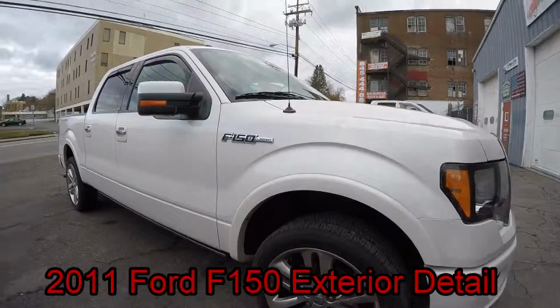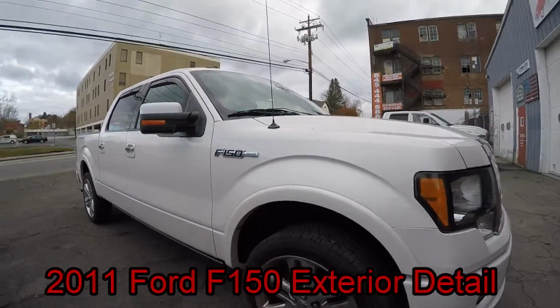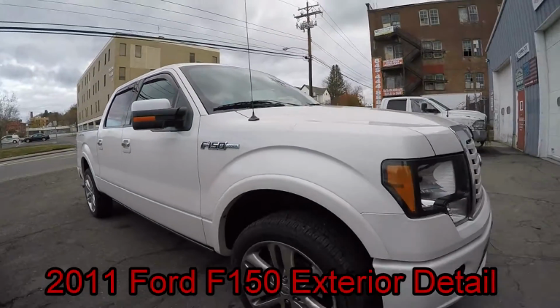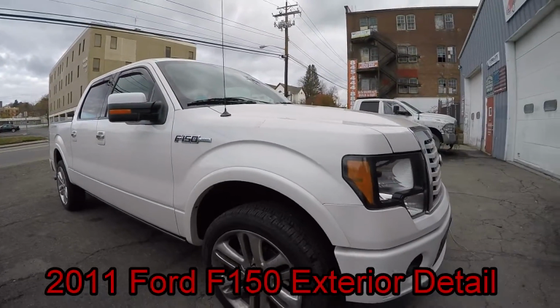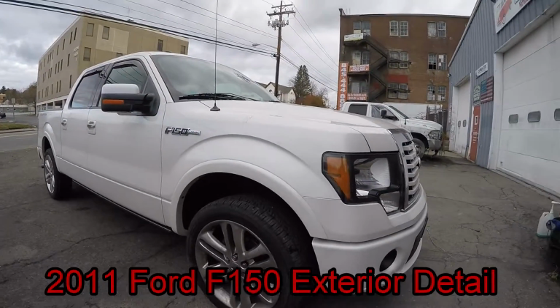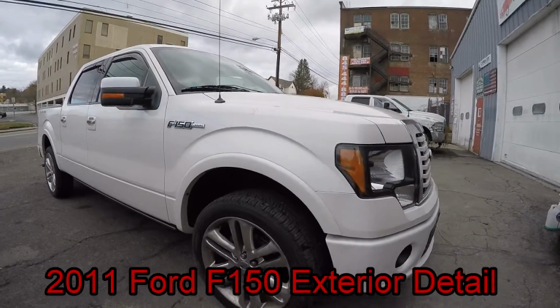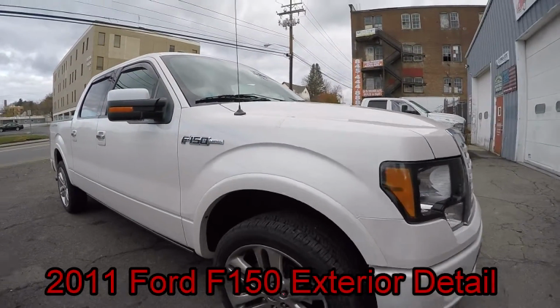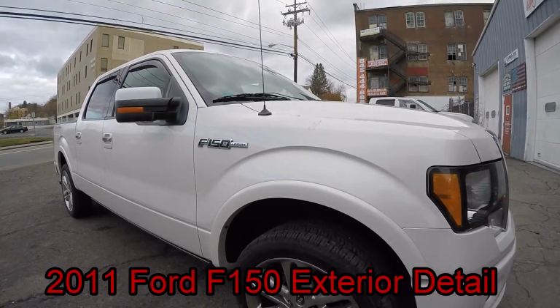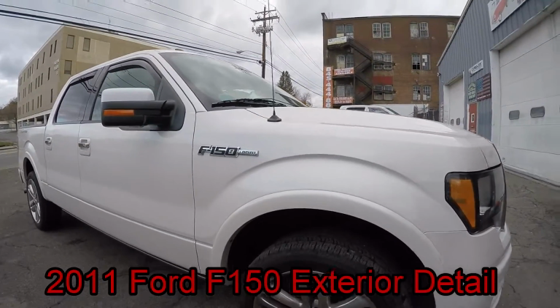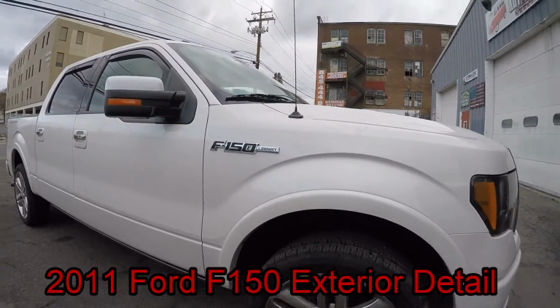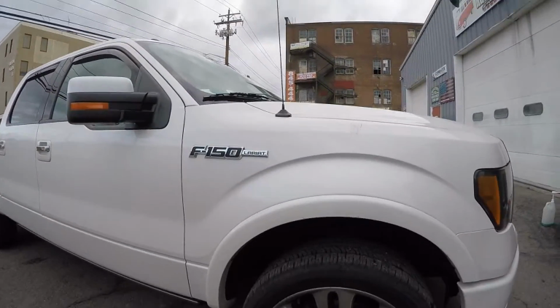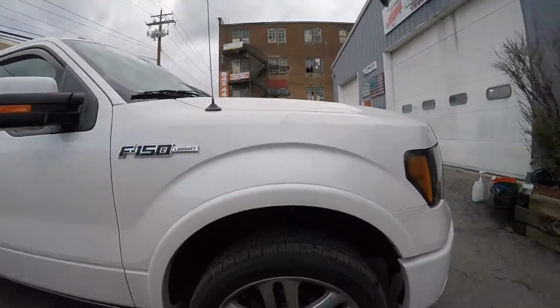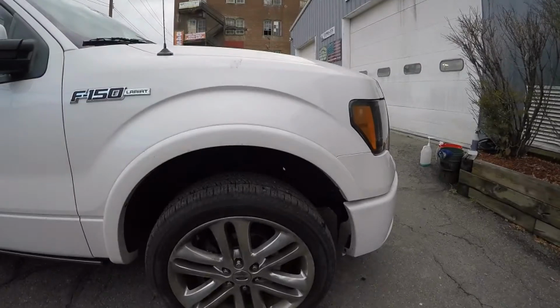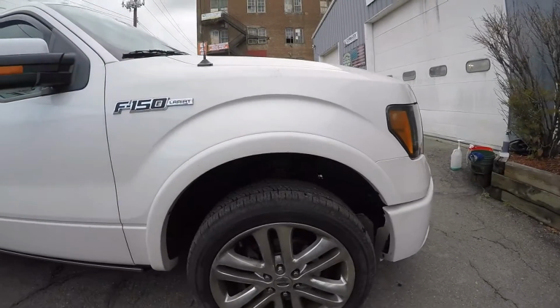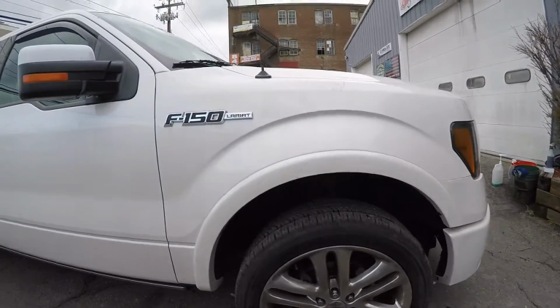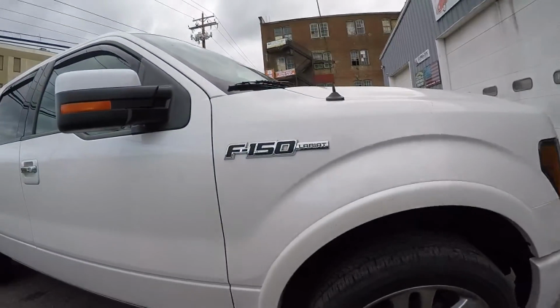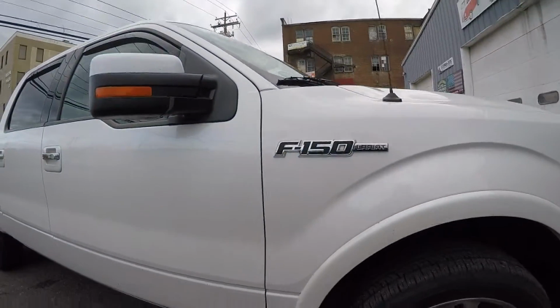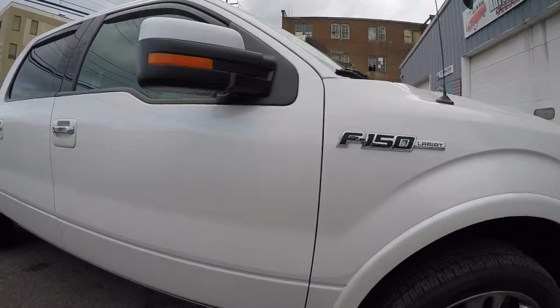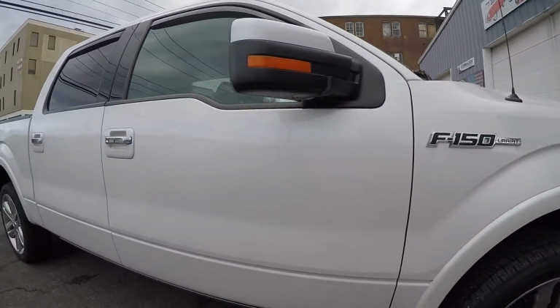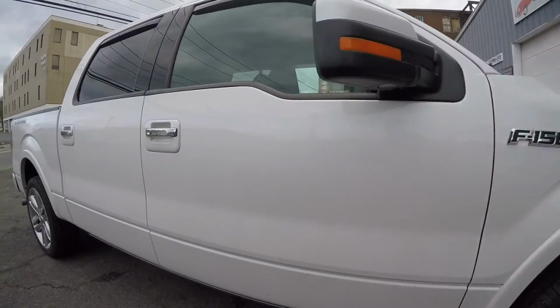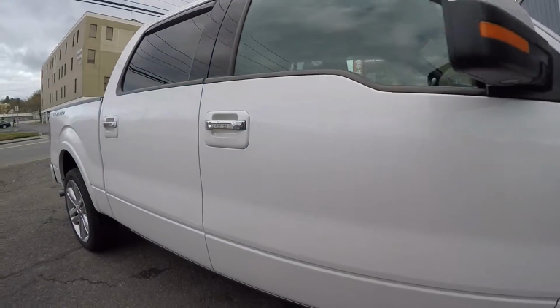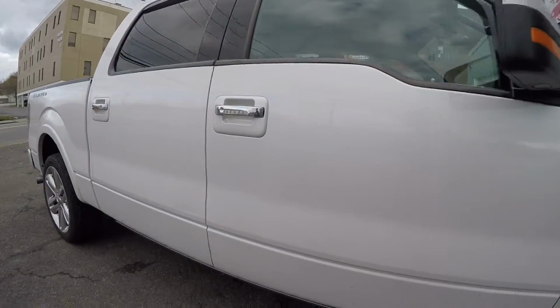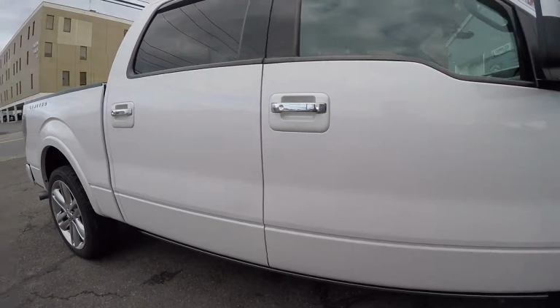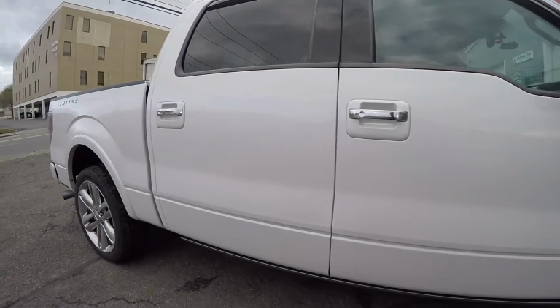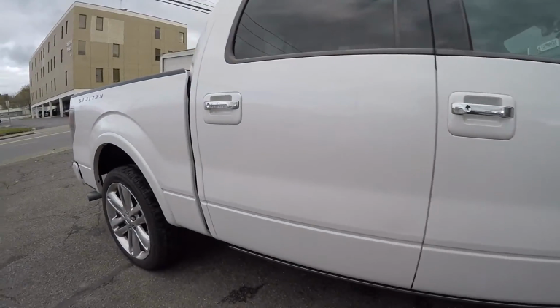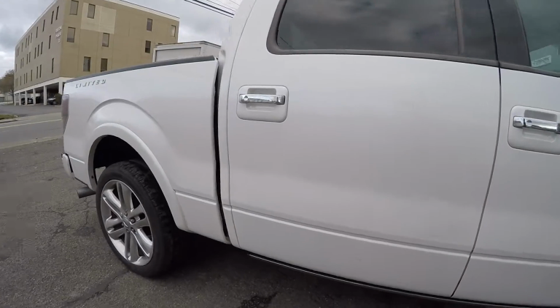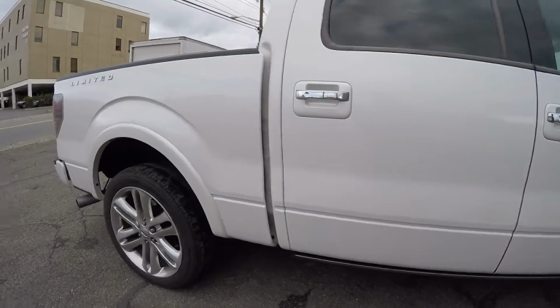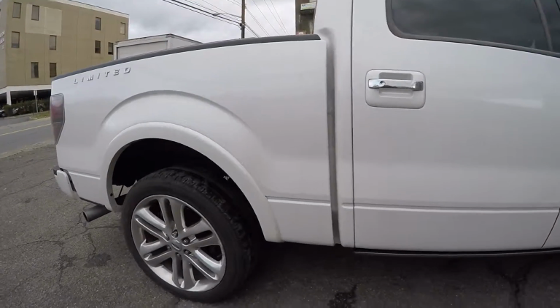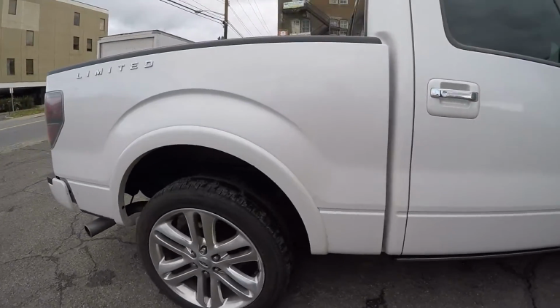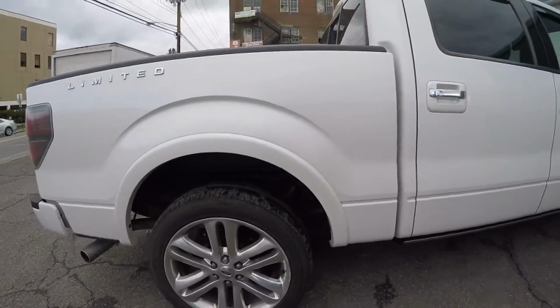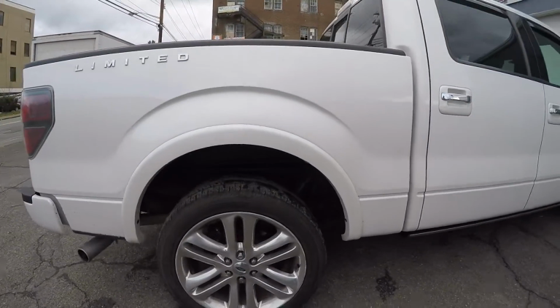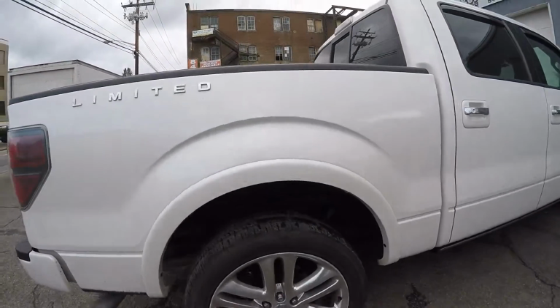Good morning here at Eagle Auto Body. I'm going to do this 2011 Ford F-150. We're going to do an exterior wash, clay, and polish on this. Let's take a walk around it really quick.